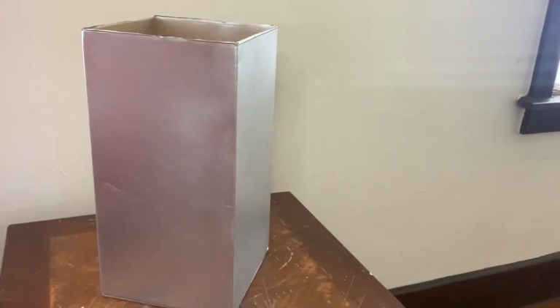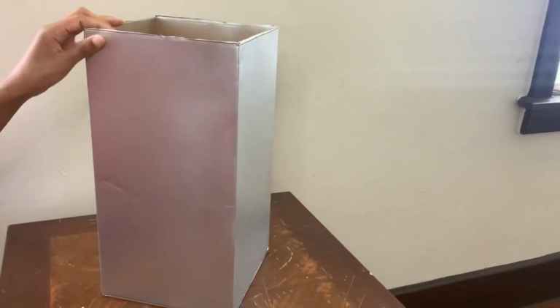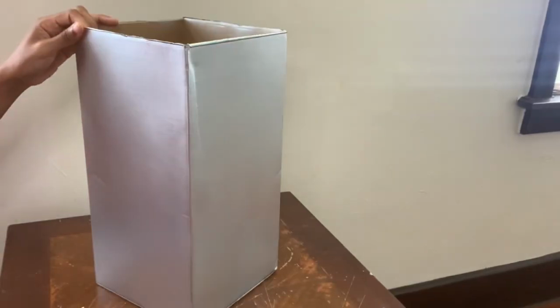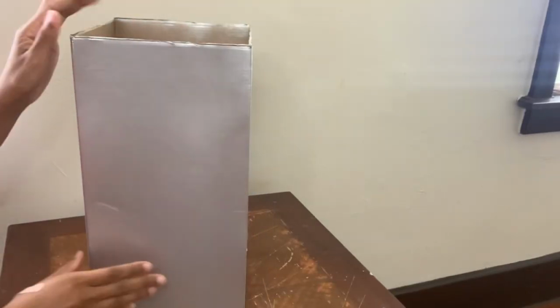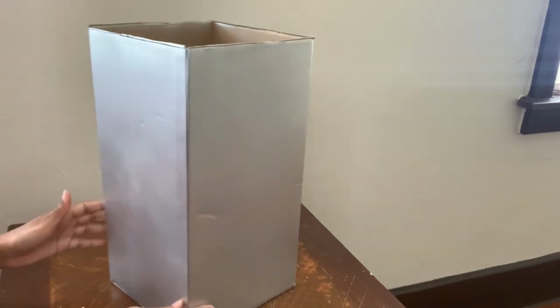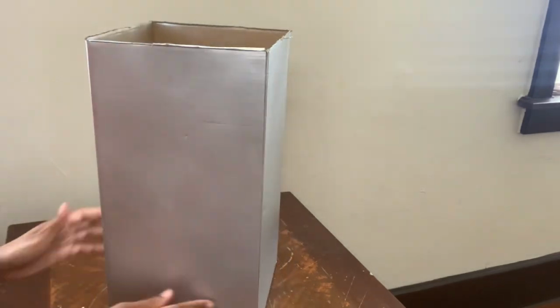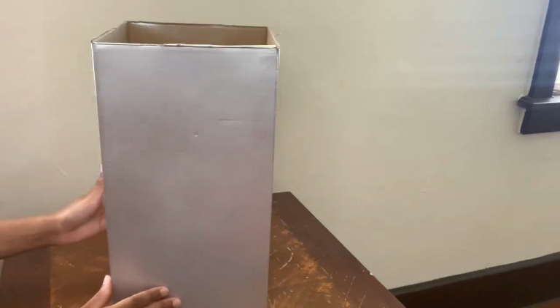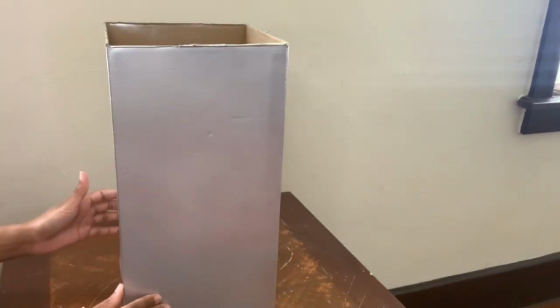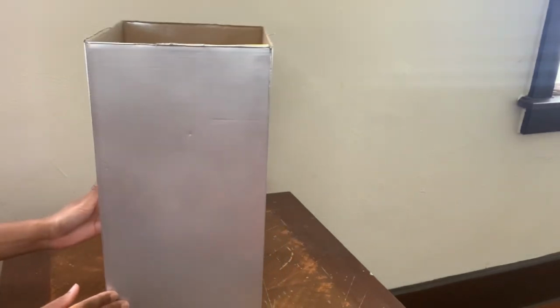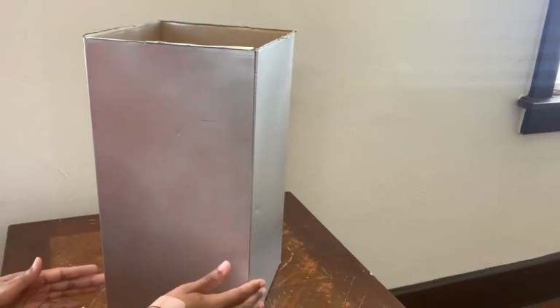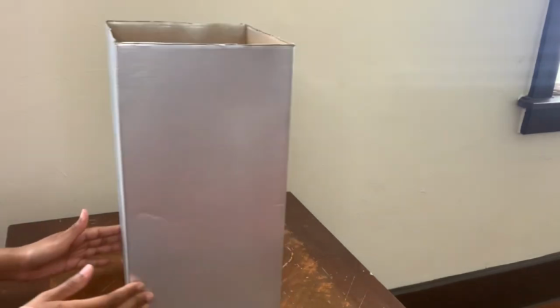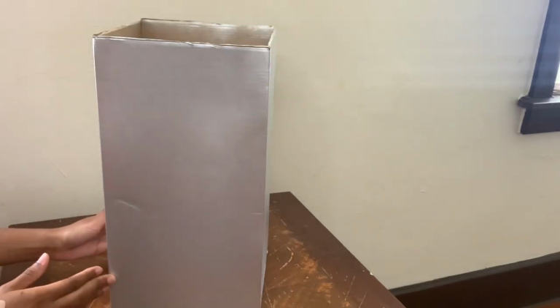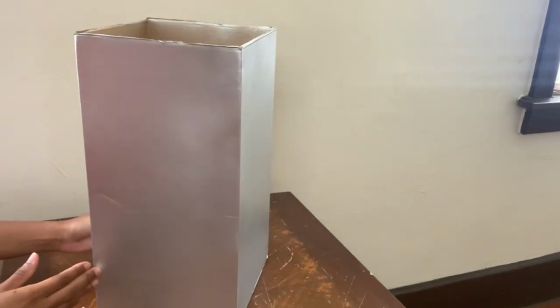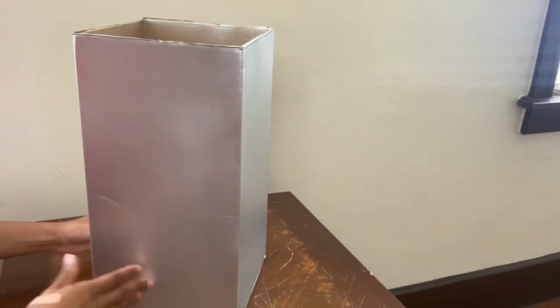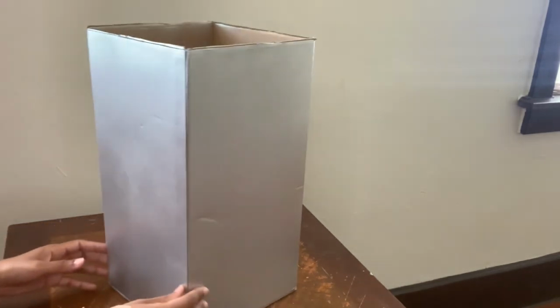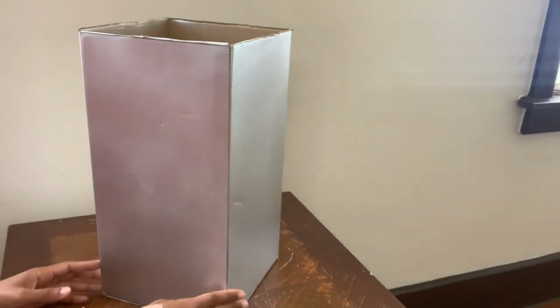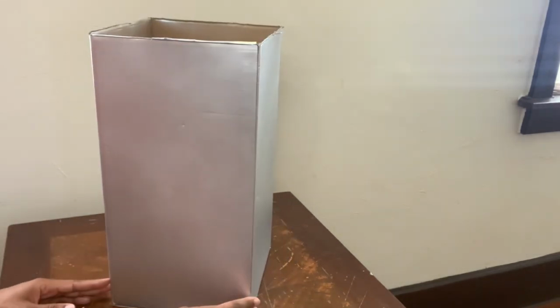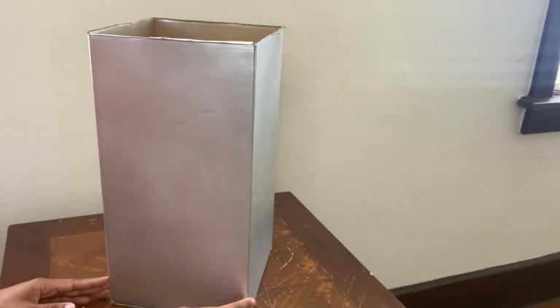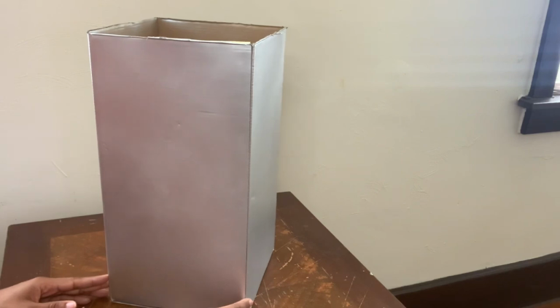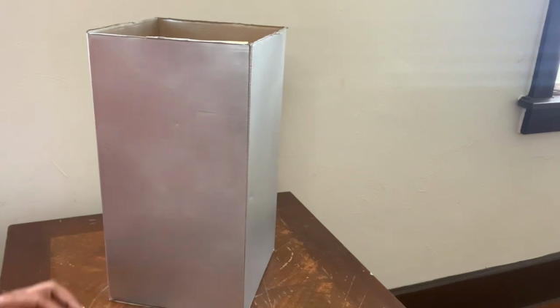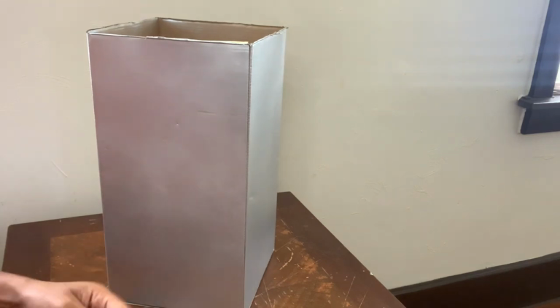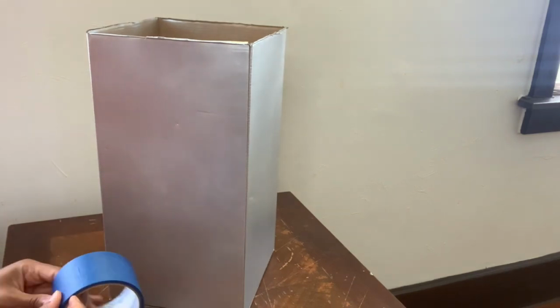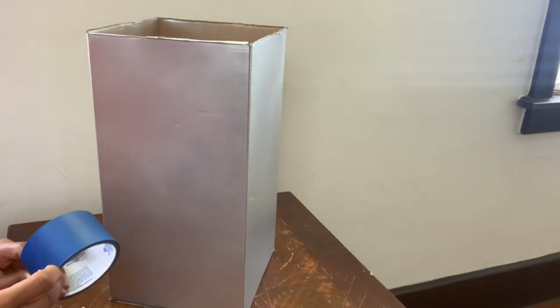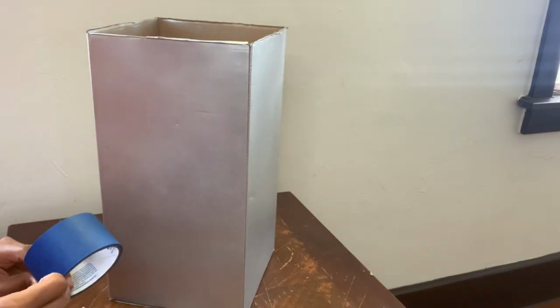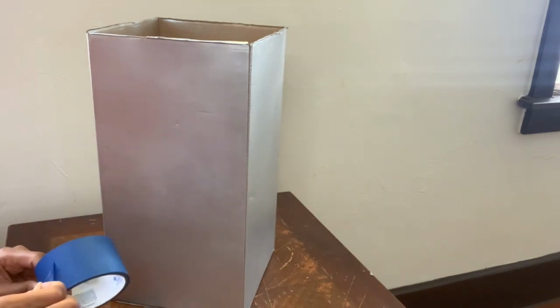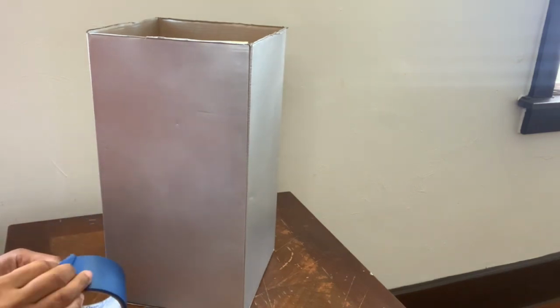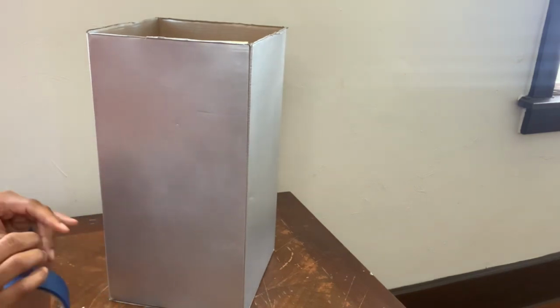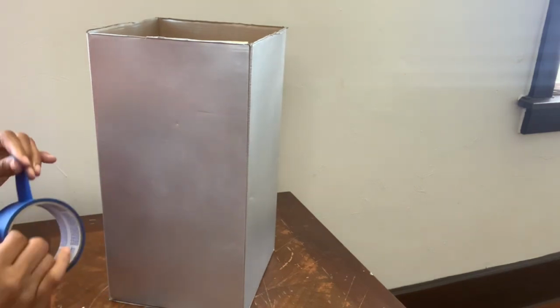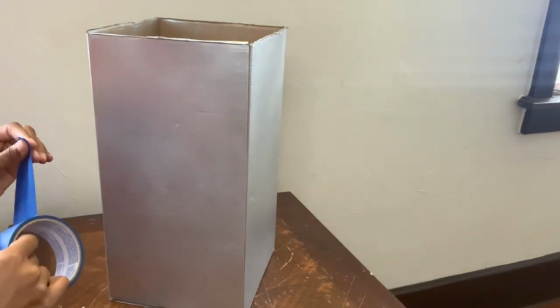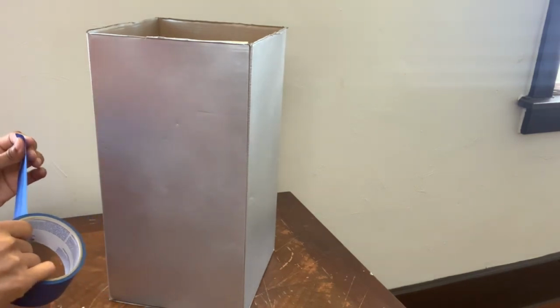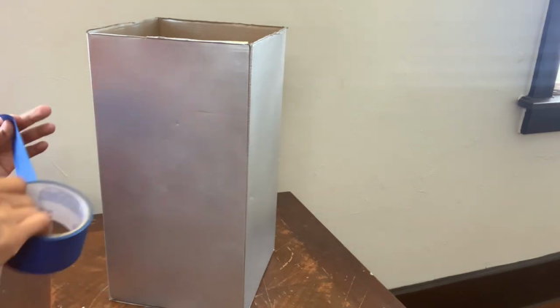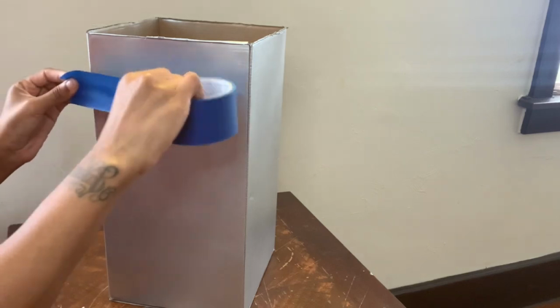Now I'm working on the bigger box — I'm doing the same exact thing as I did for the smaller box, but instead for this box I will be placing the blue painters tape horizontally.